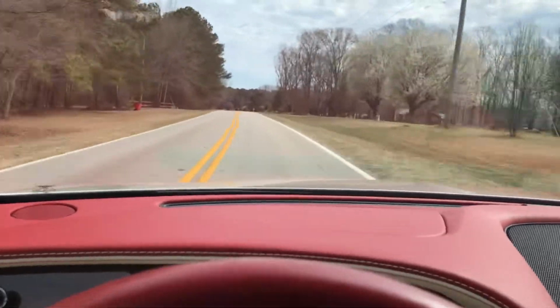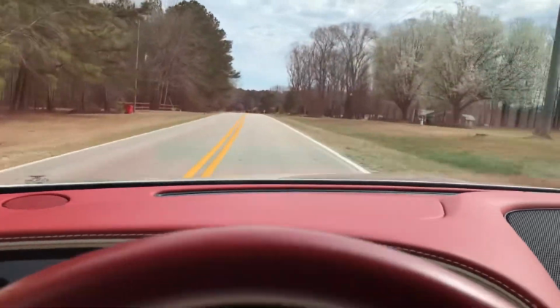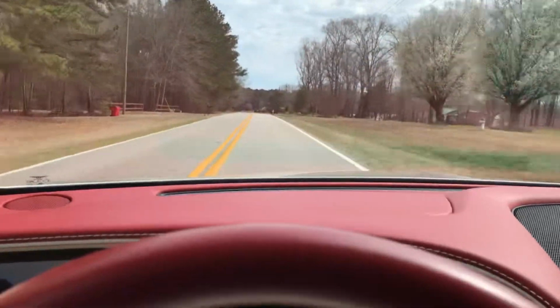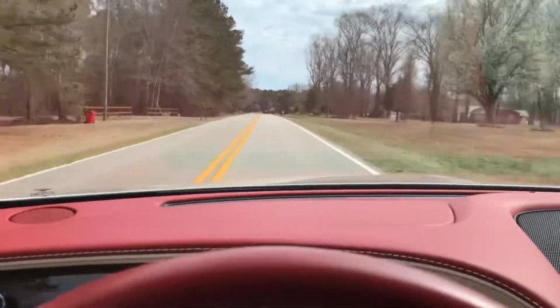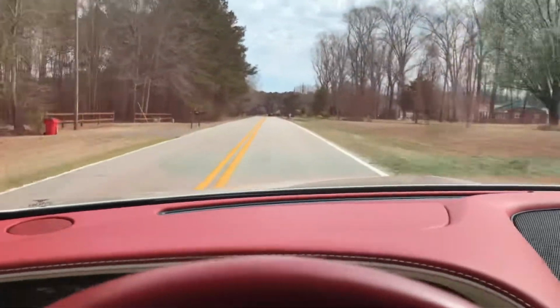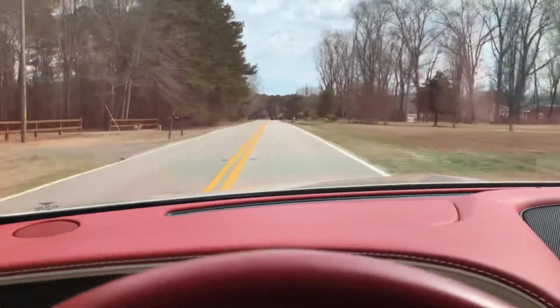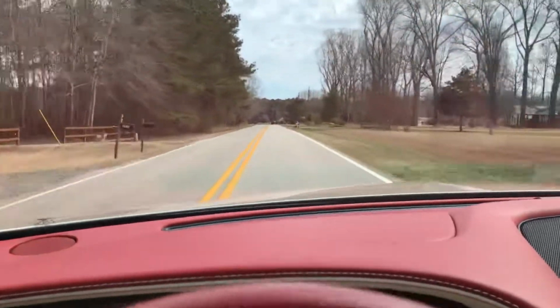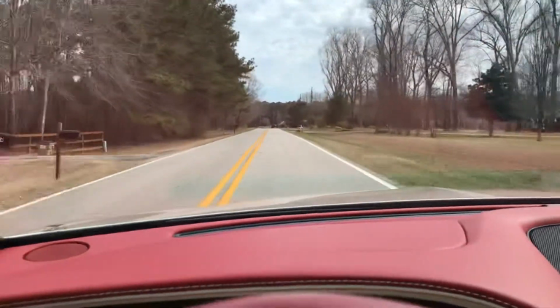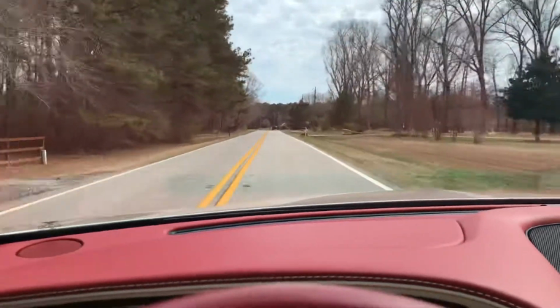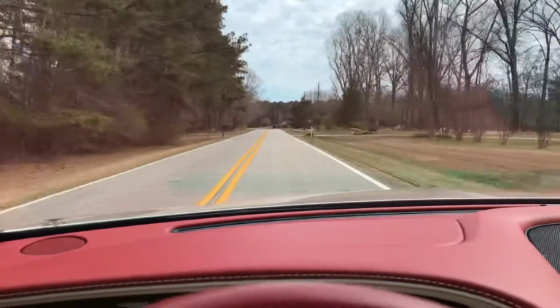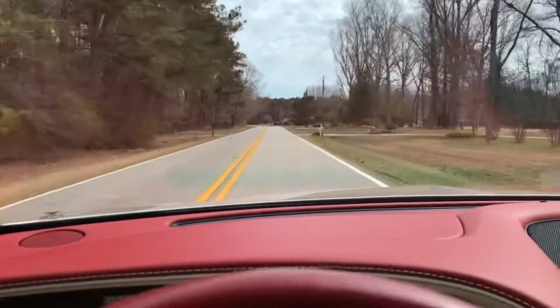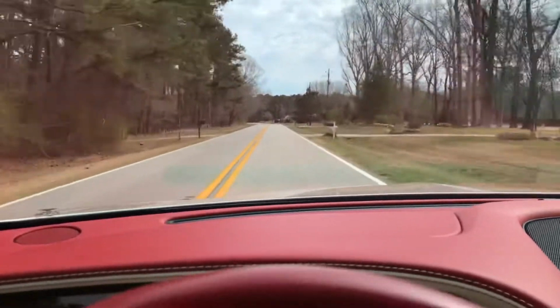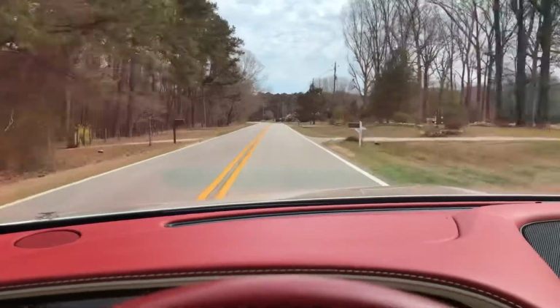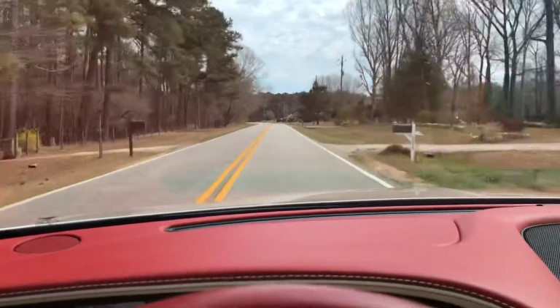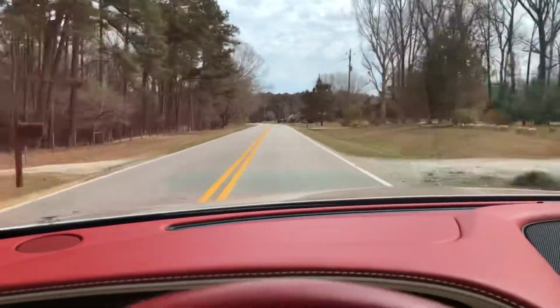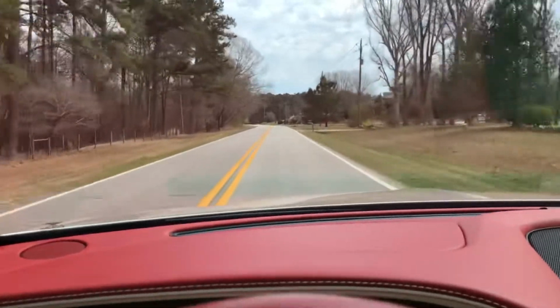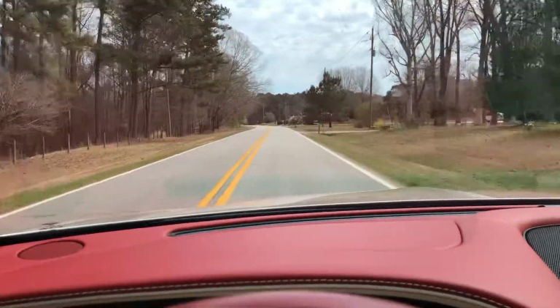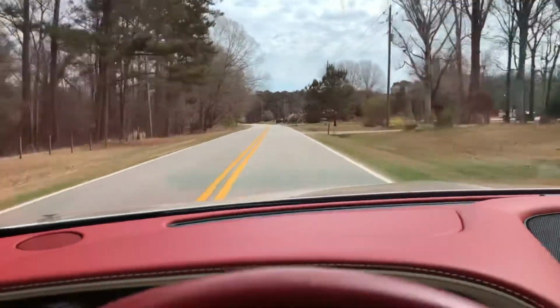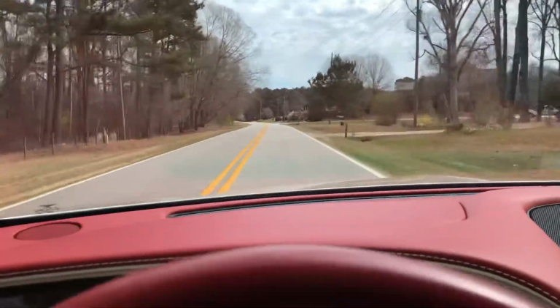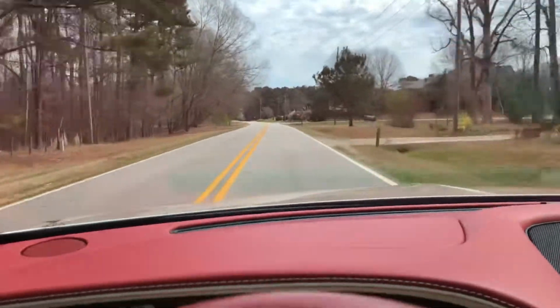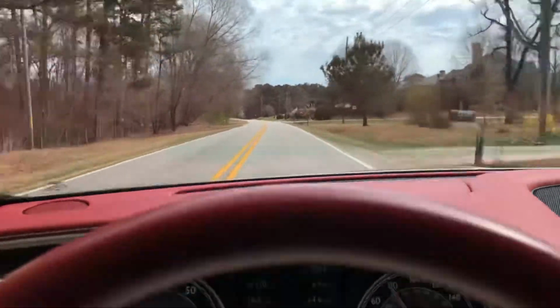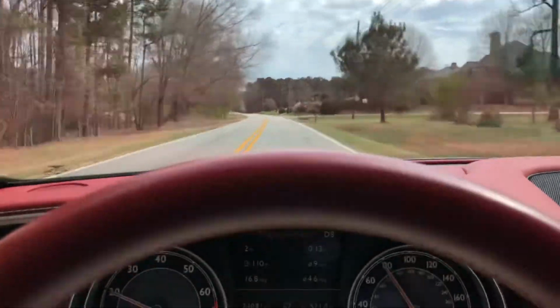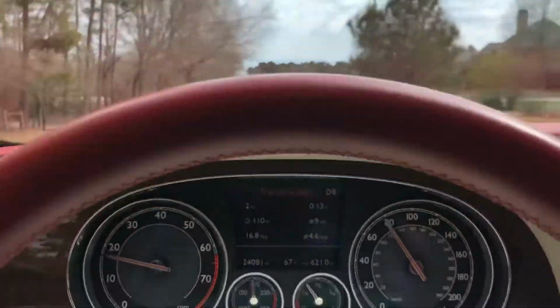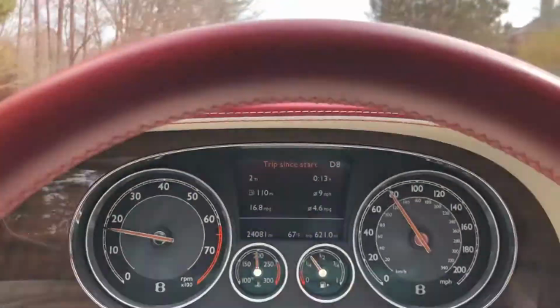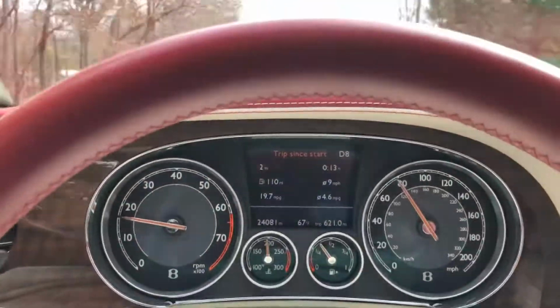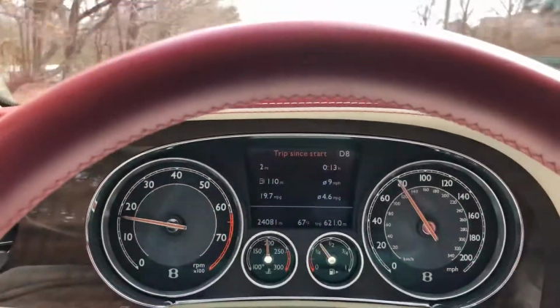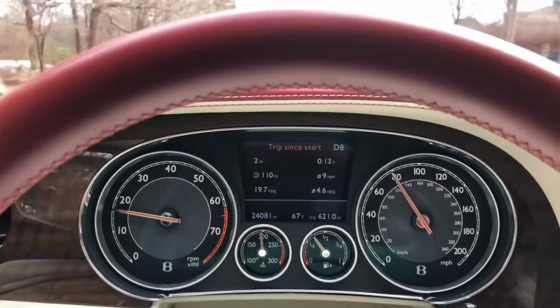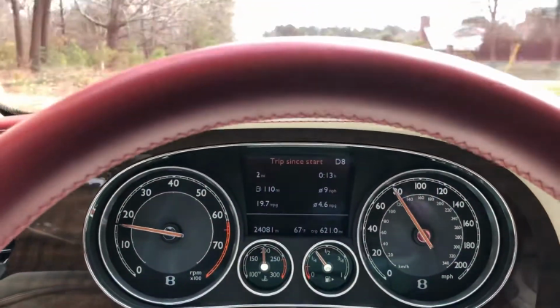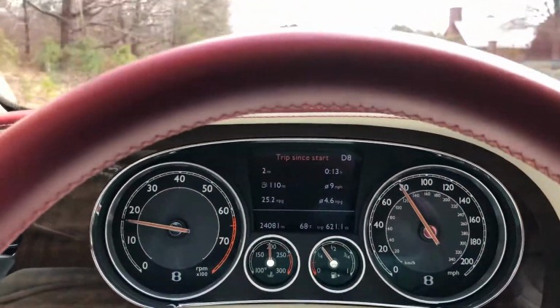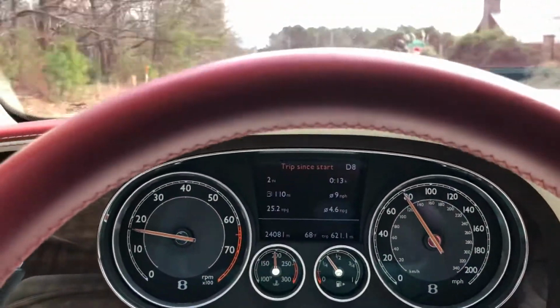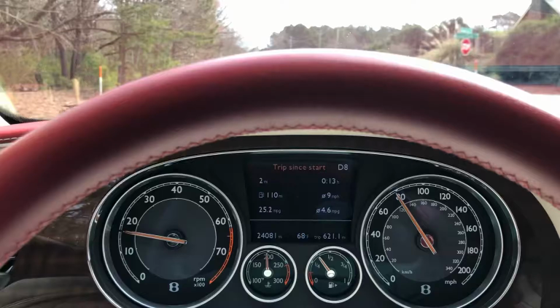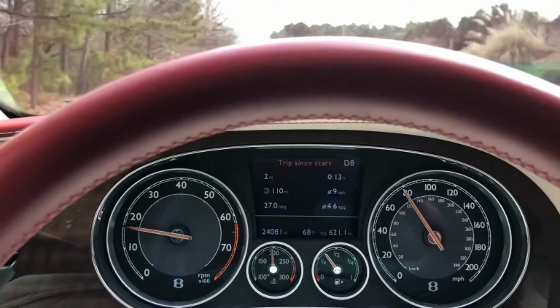Actually breathtakingly fast. Lots of torque, runs down the road perfect. No shakes, no rattles, no rolls.